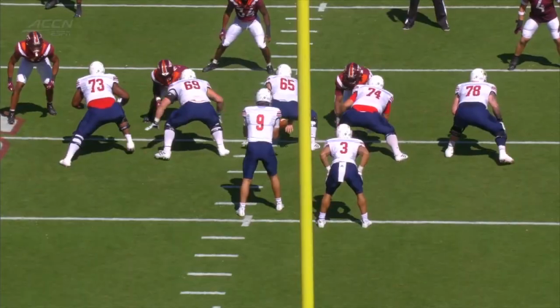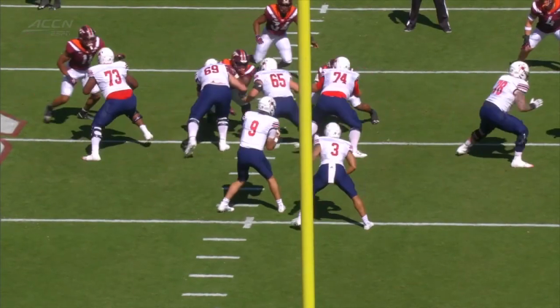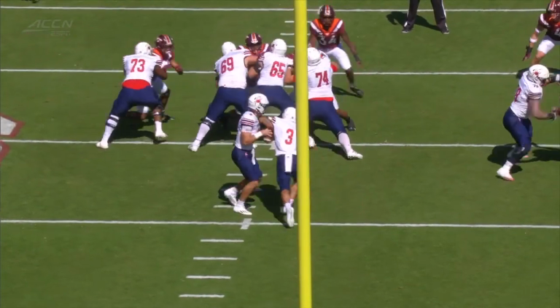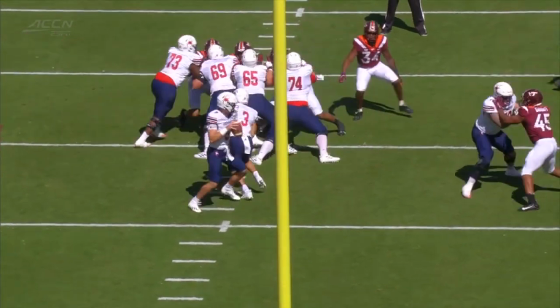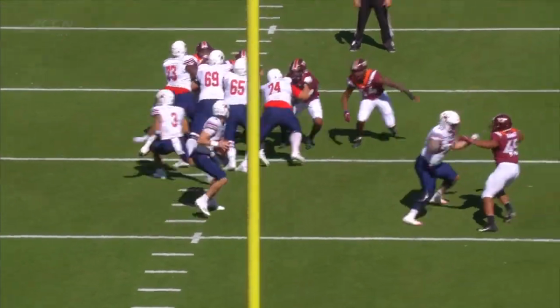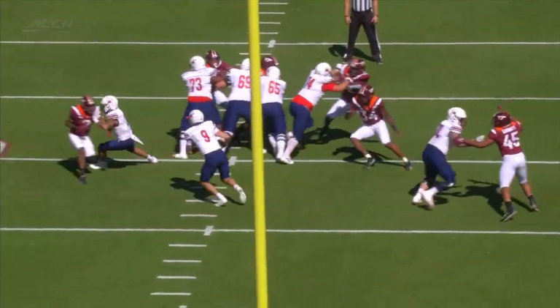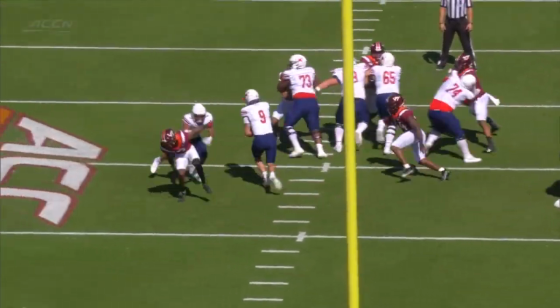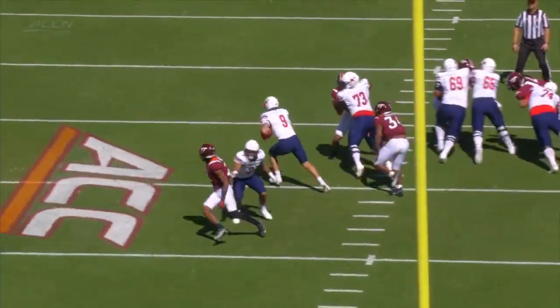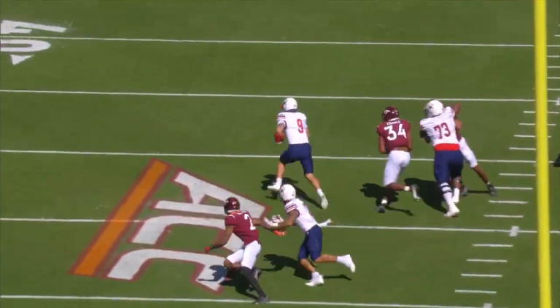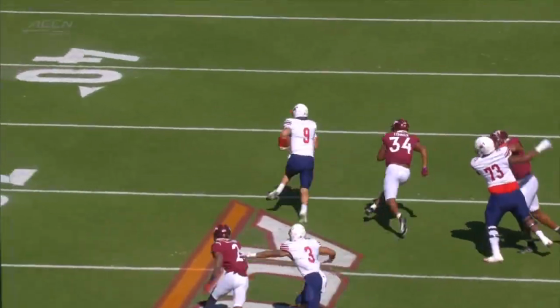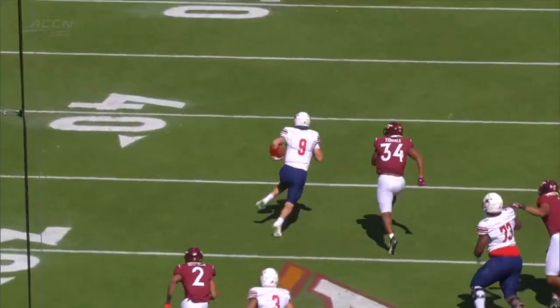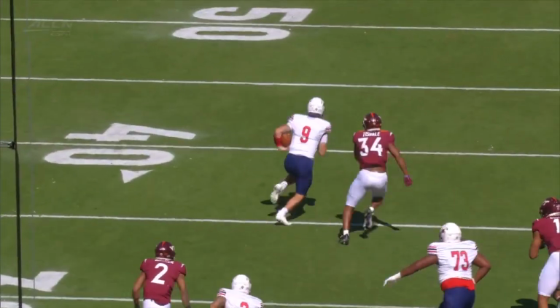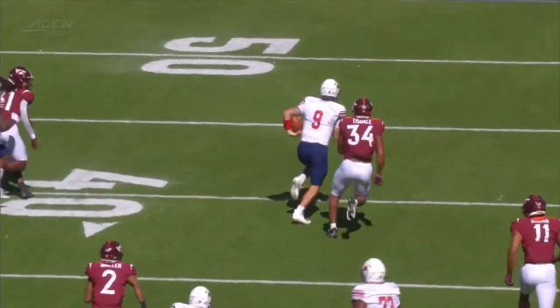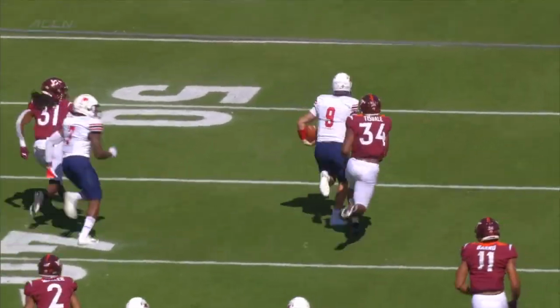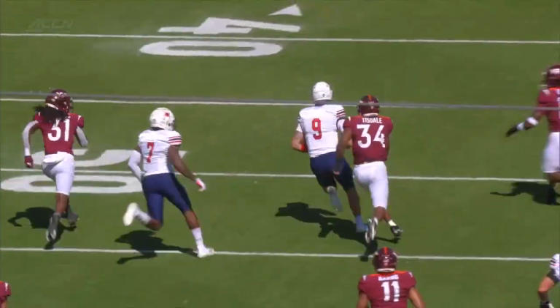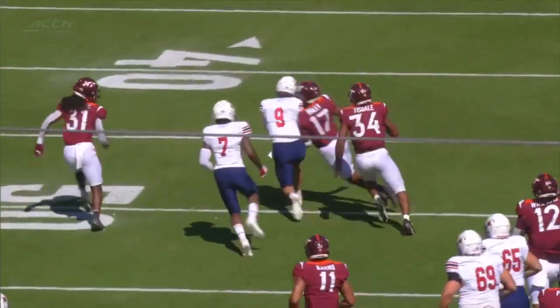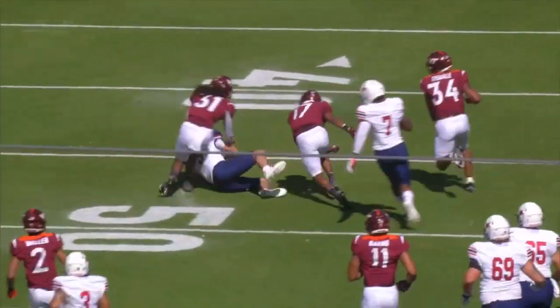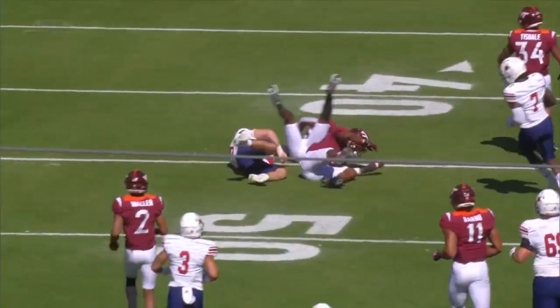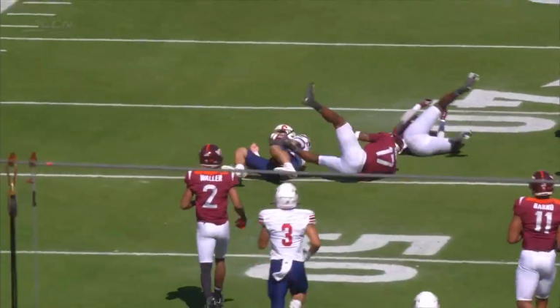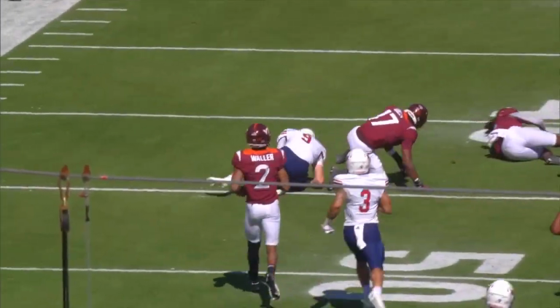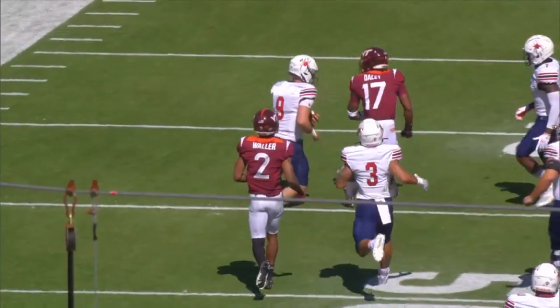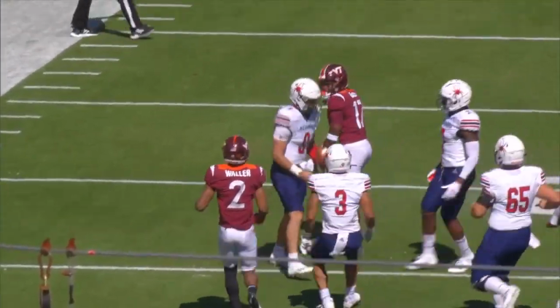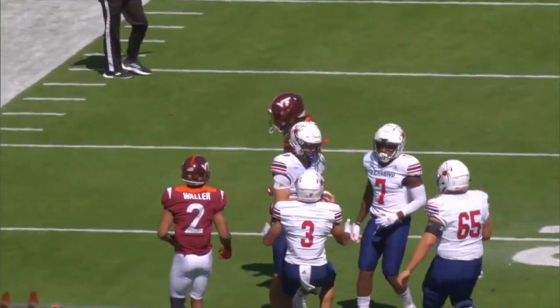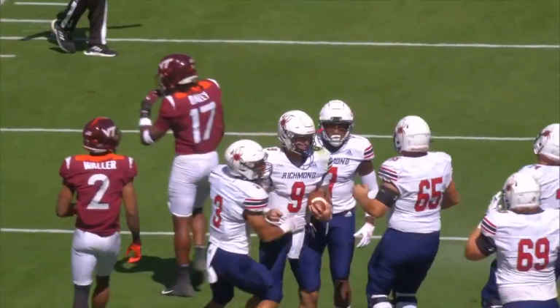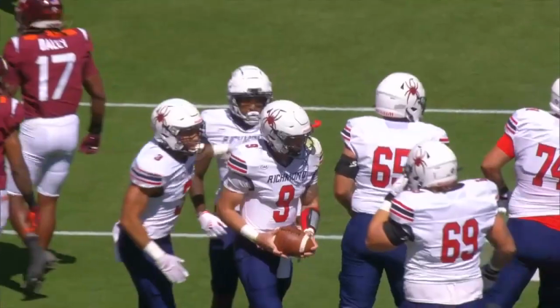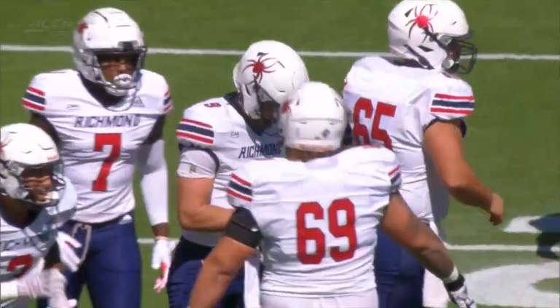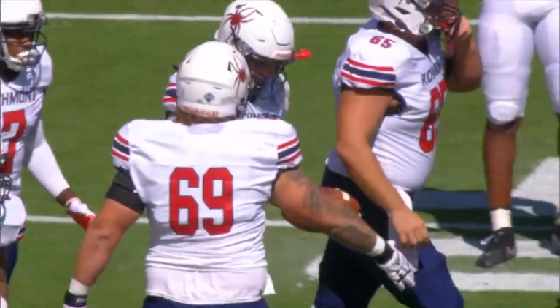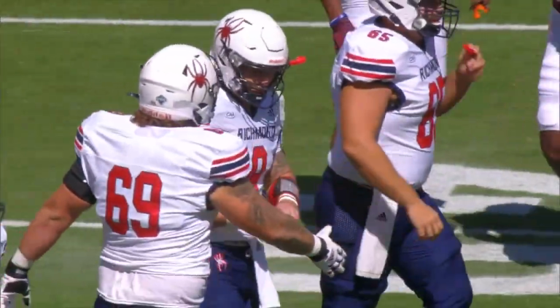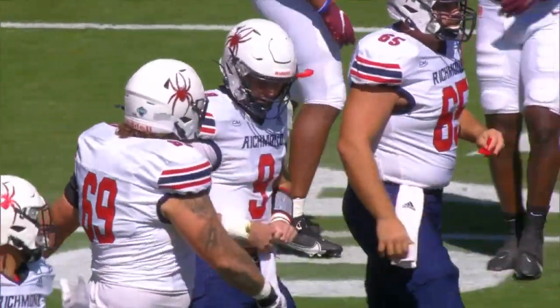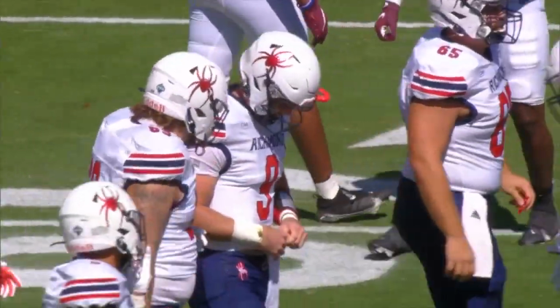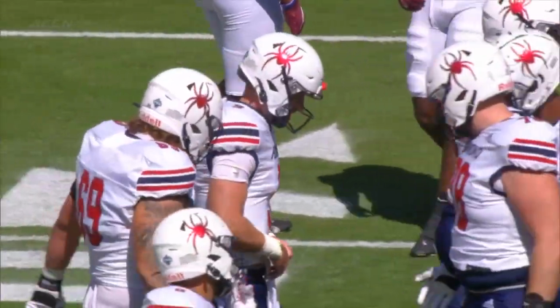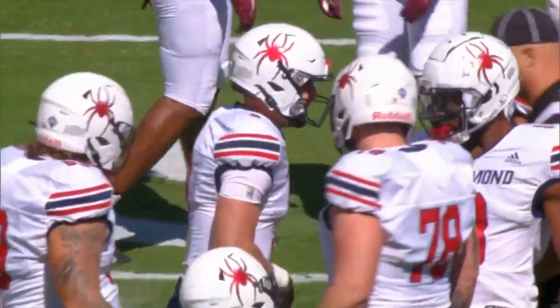I think it might be a busted play. Well, they were trying to go to the field, to the boundary. Jermaine Waller blitzed — there was nobody else there. He was able to take off and run, and it looks like Joe Mancuso may be a little banged up.